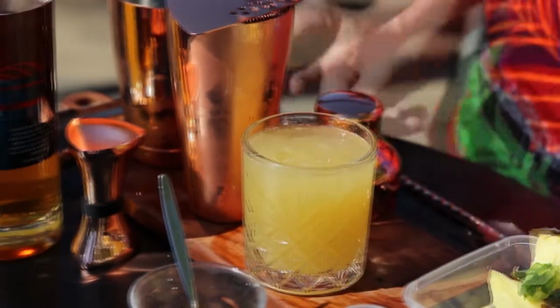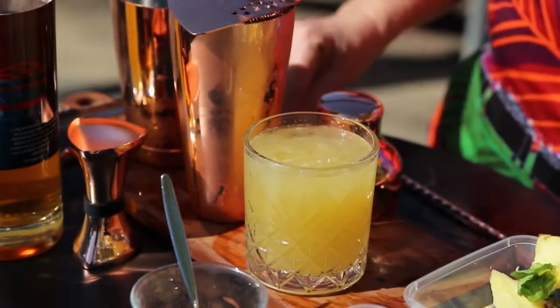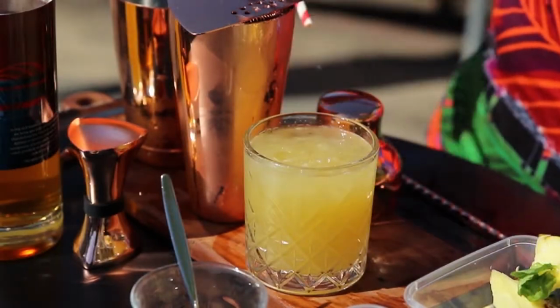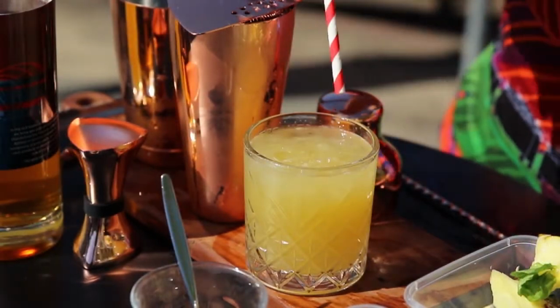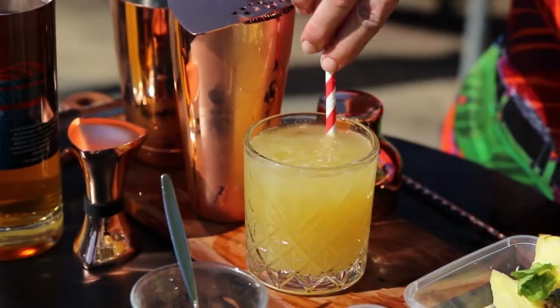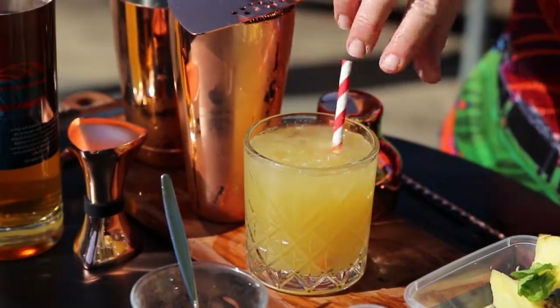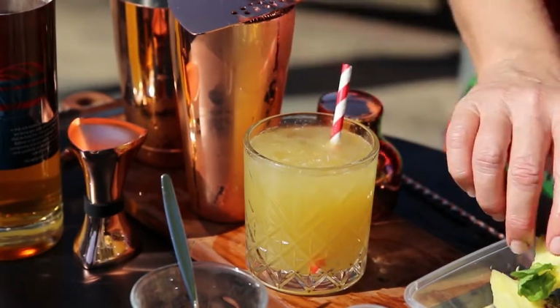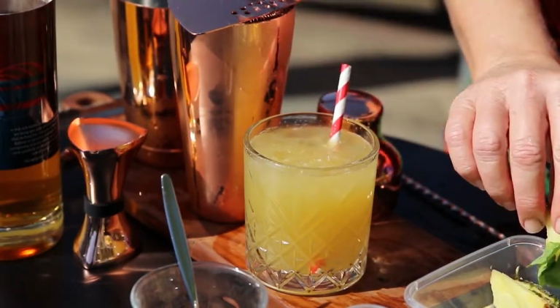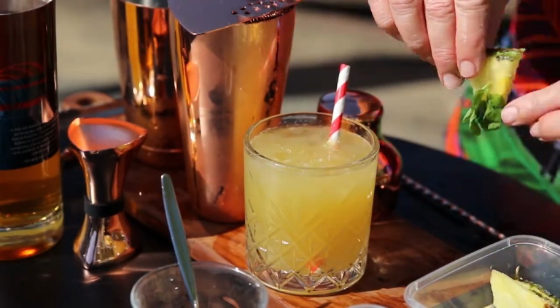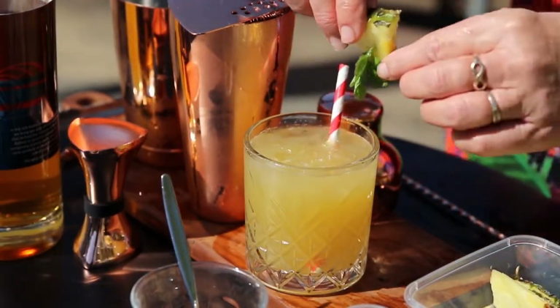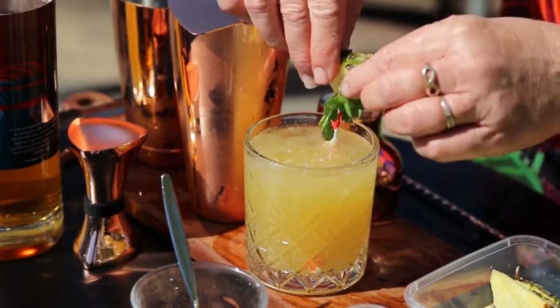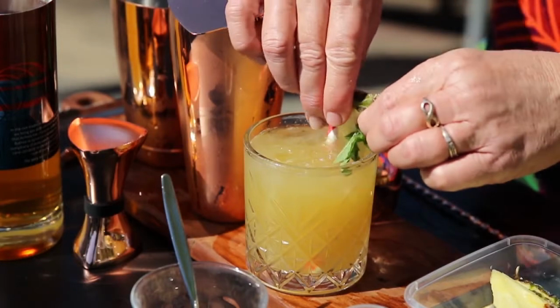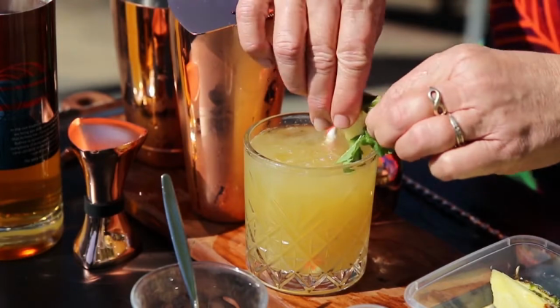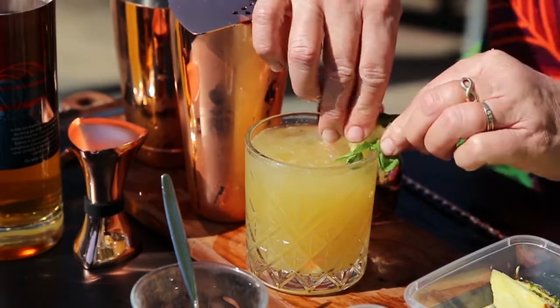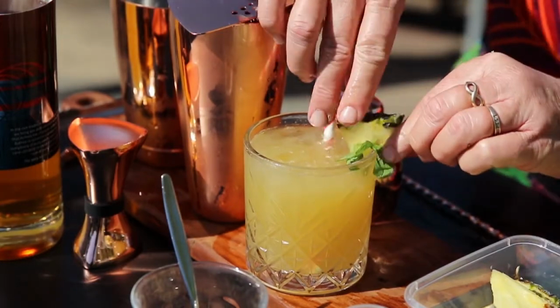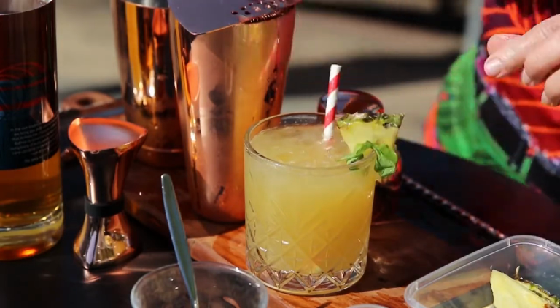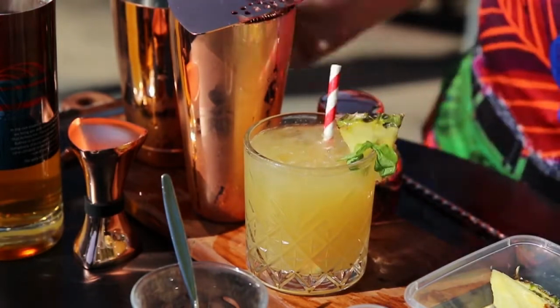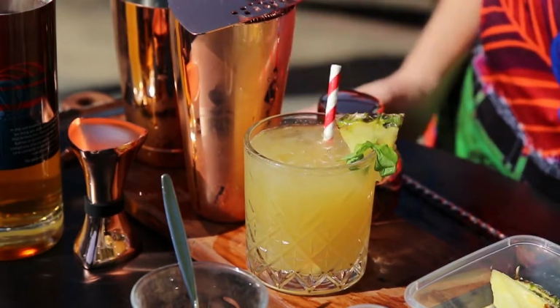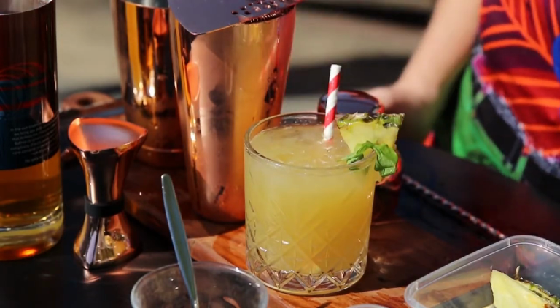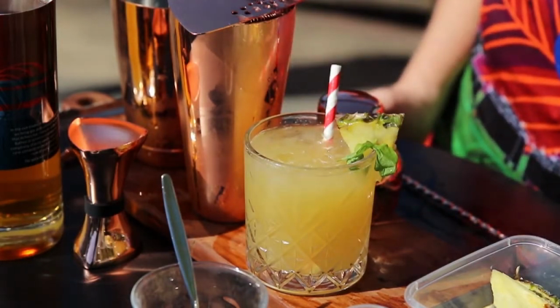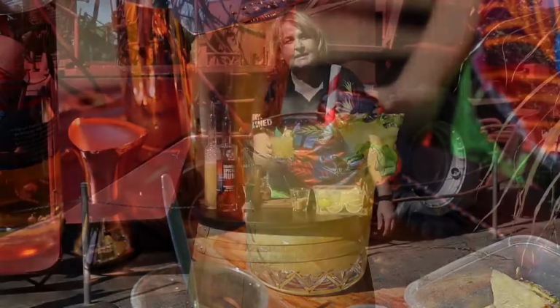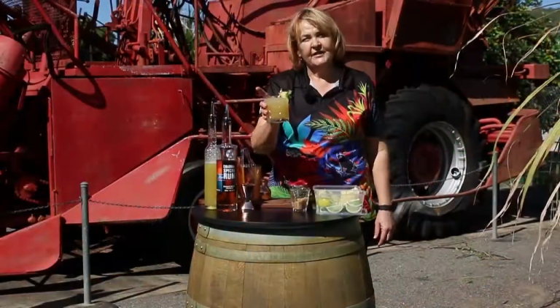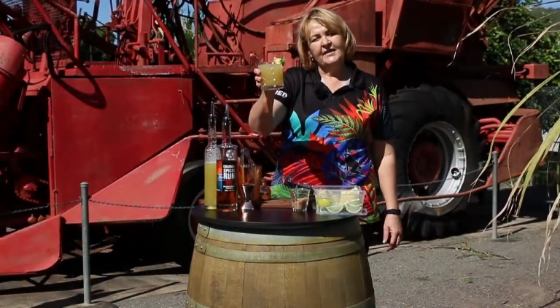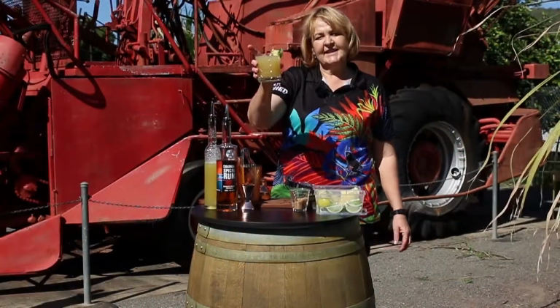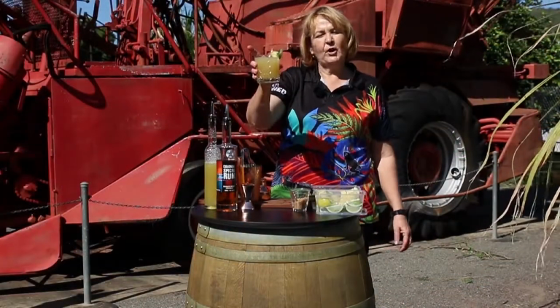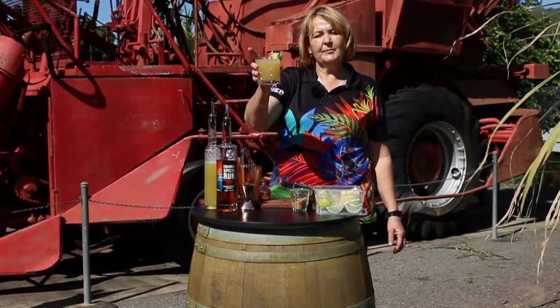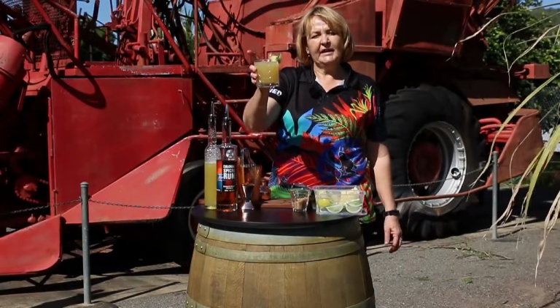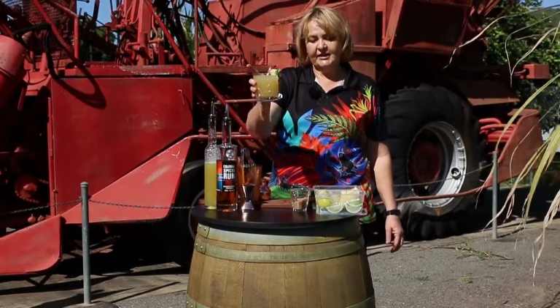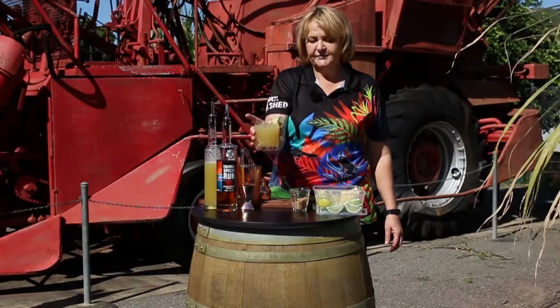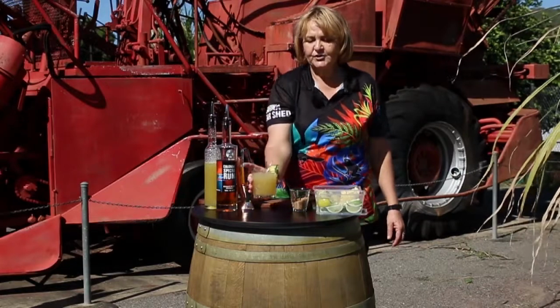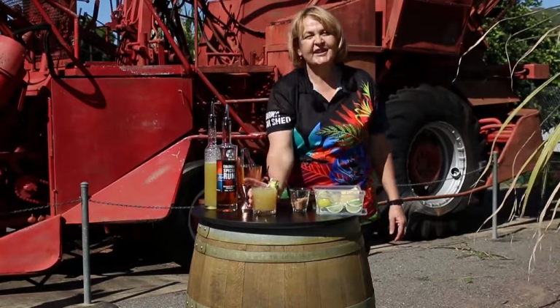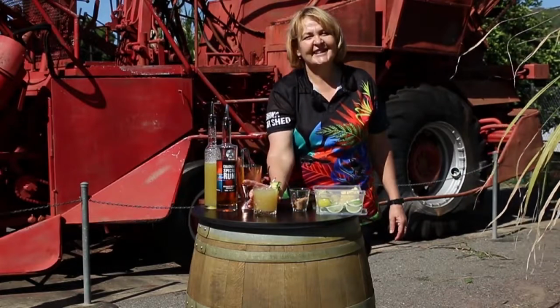Then we're going to garnish with a pineapple chunk and the mint leaf. There's our pineapple mojito. Try it today.